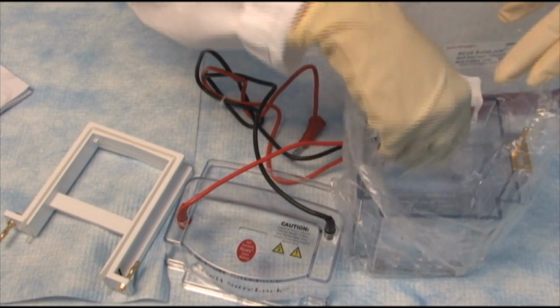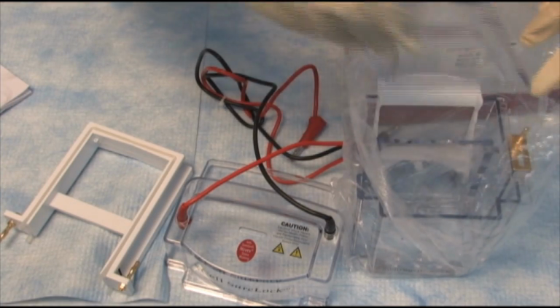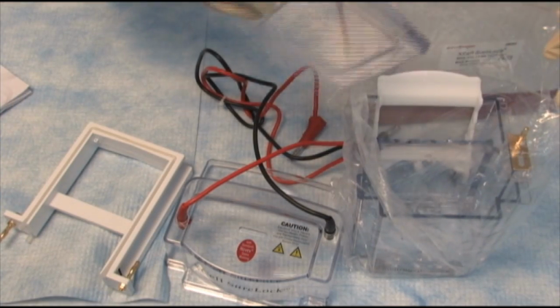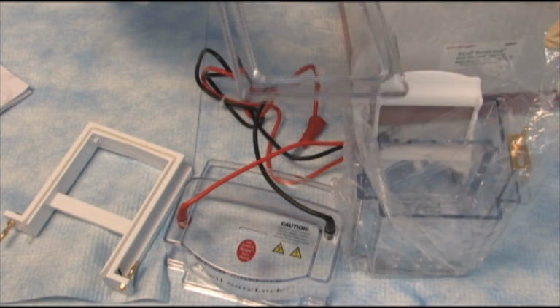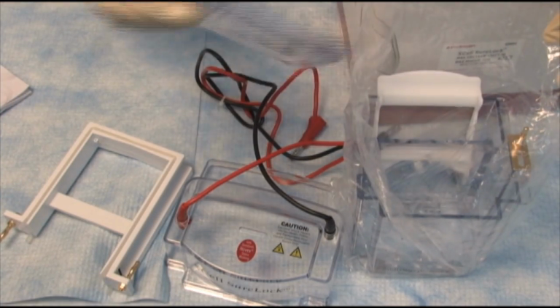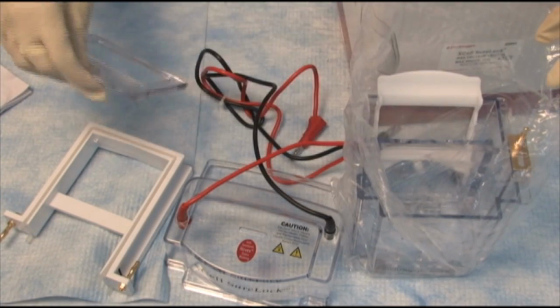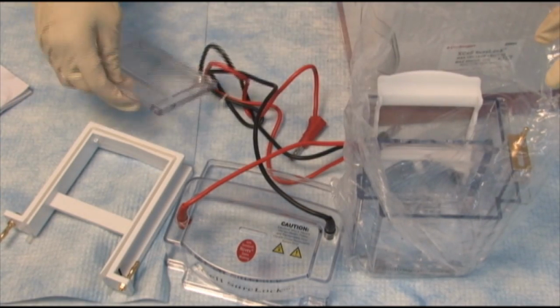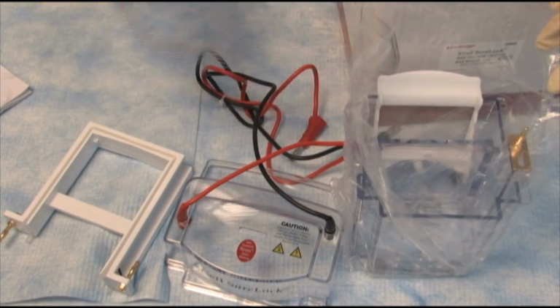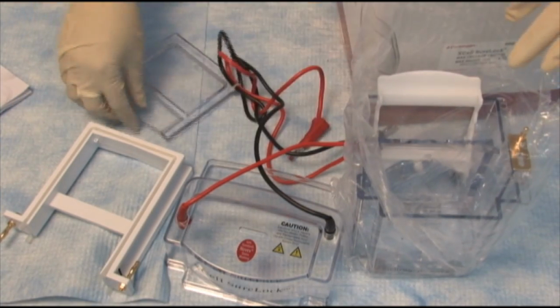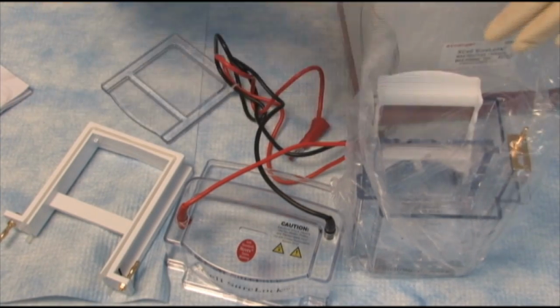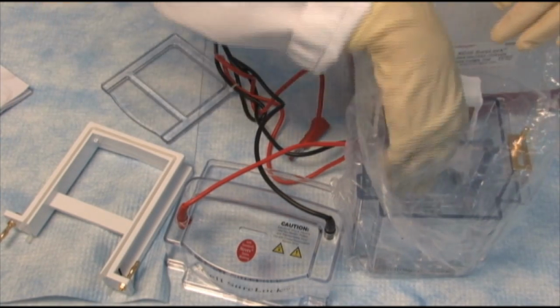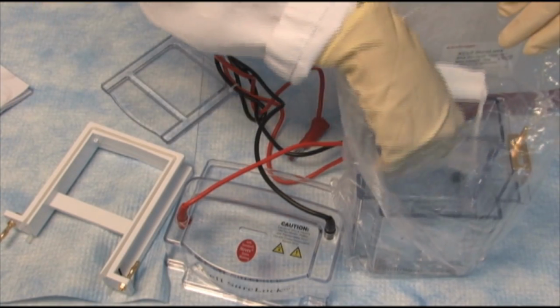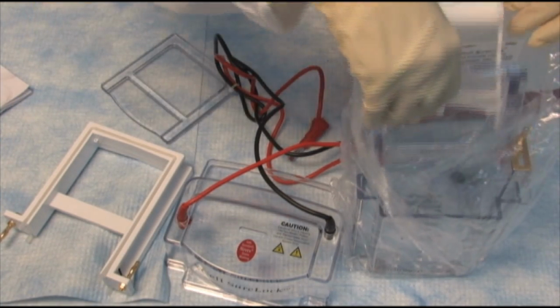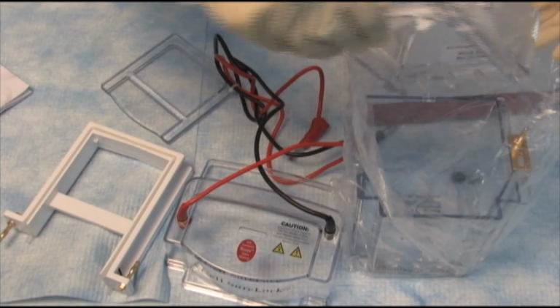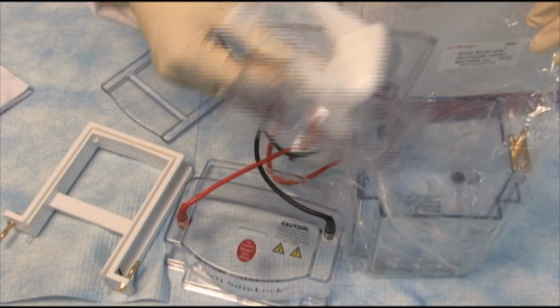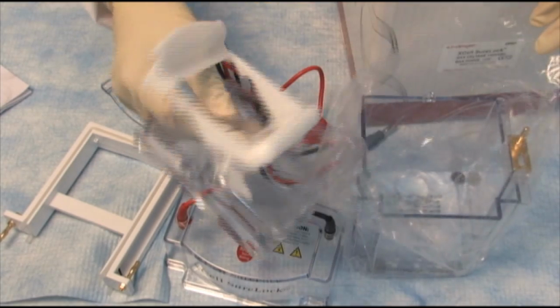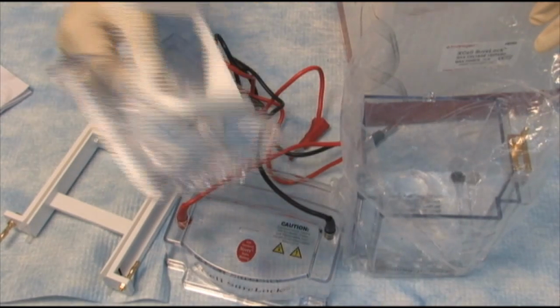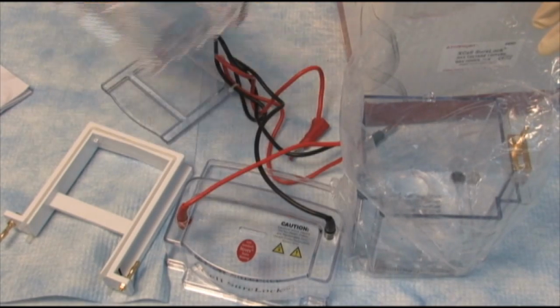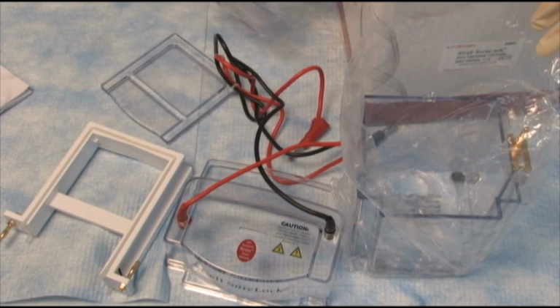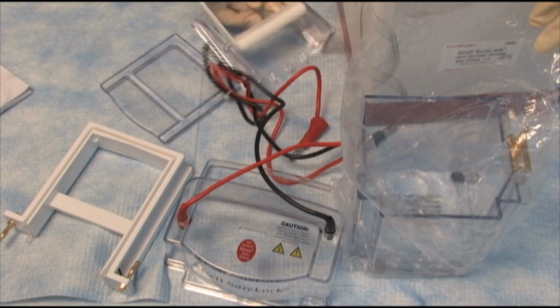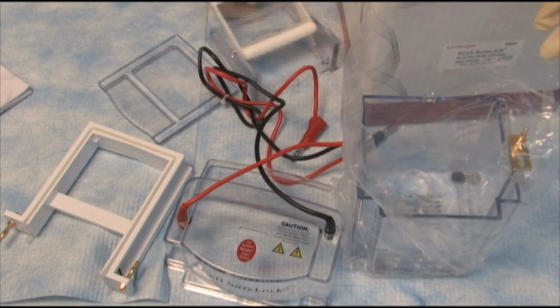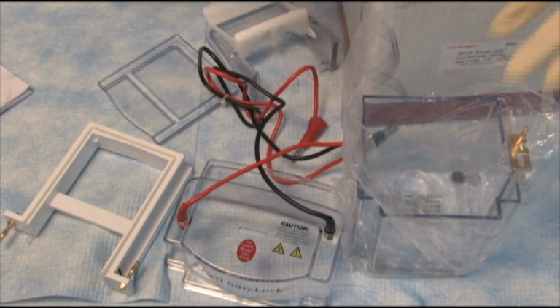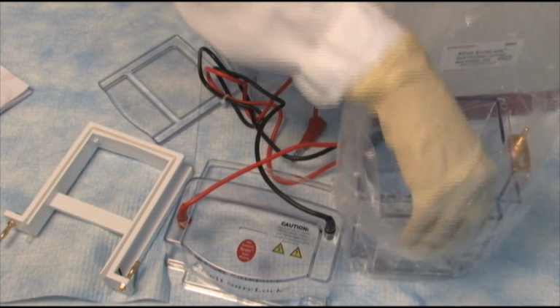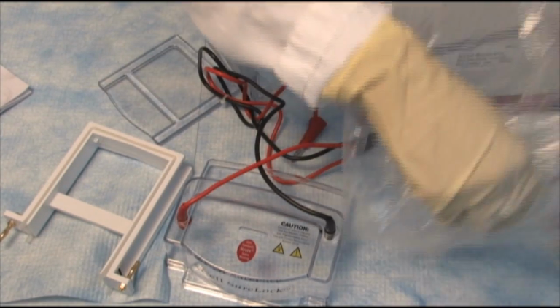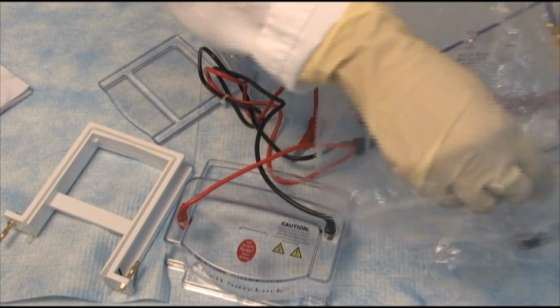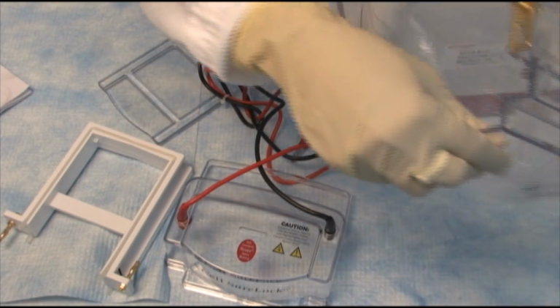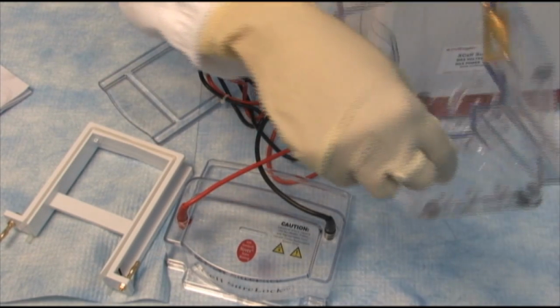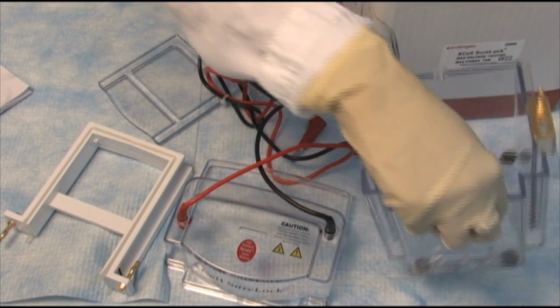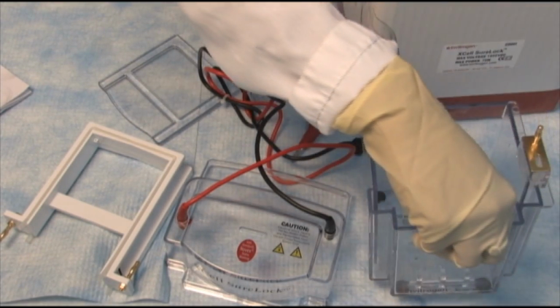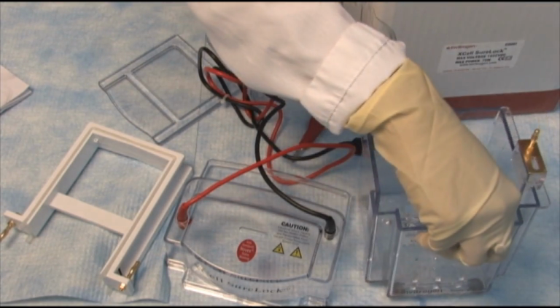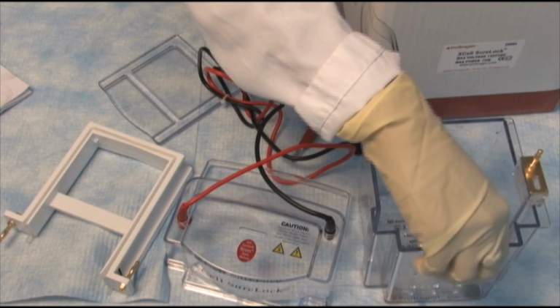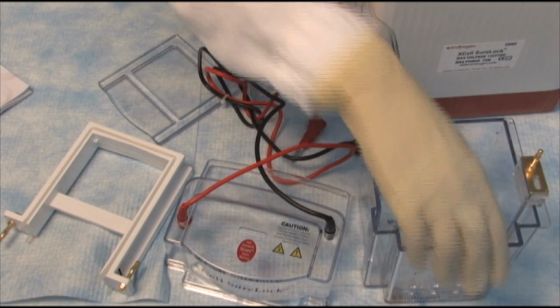You have a dummy gel cassette. This is the gel locking system. And here is the box itself.